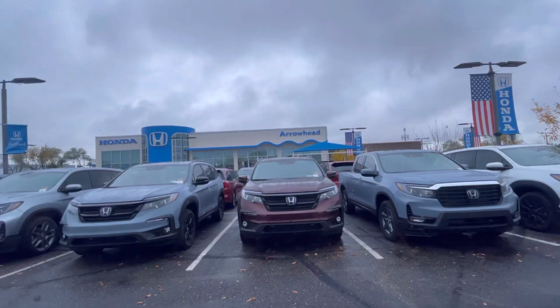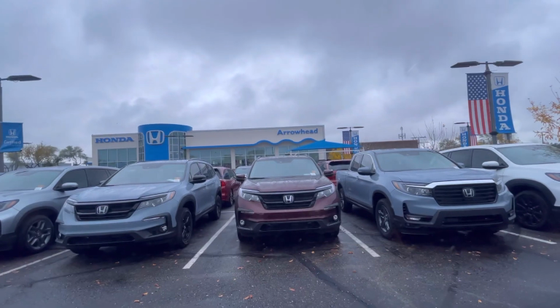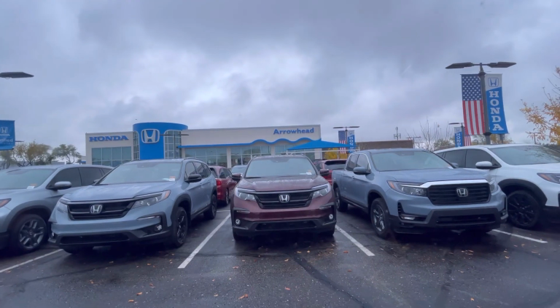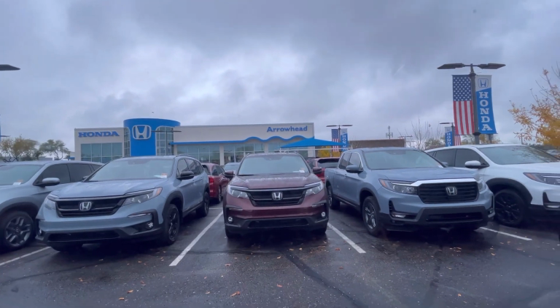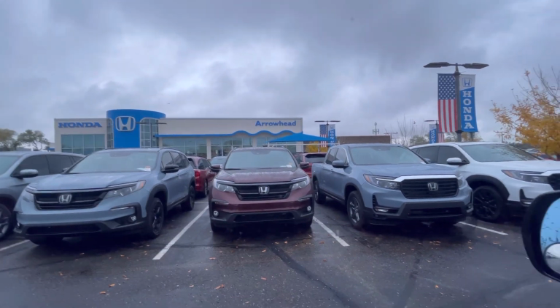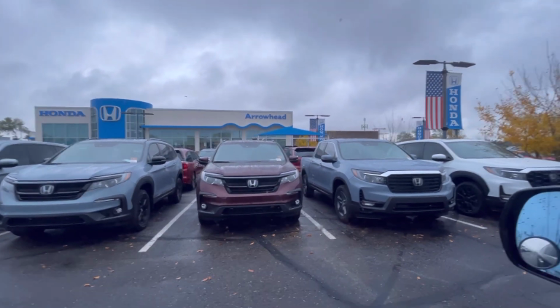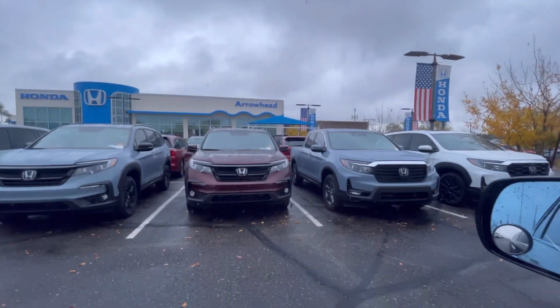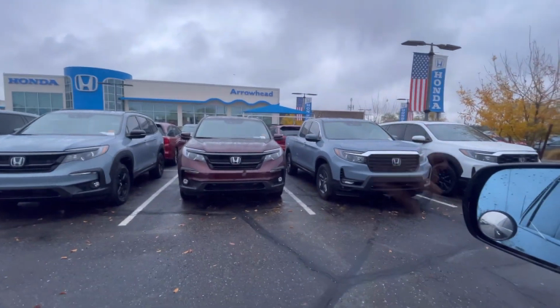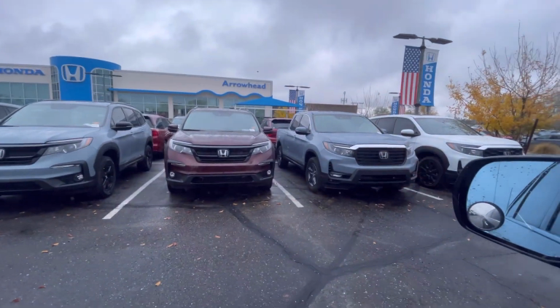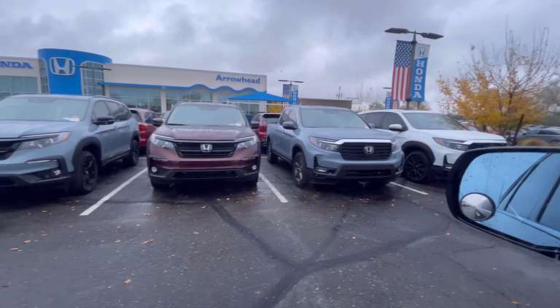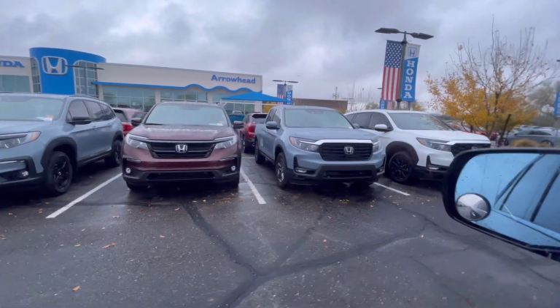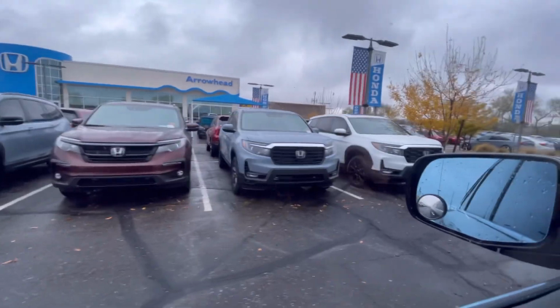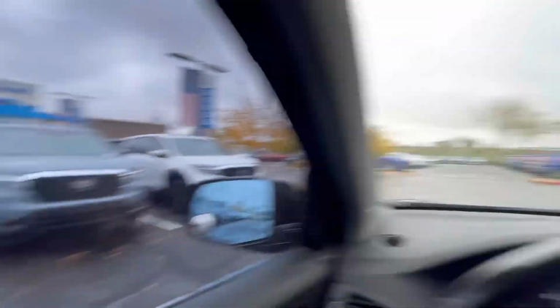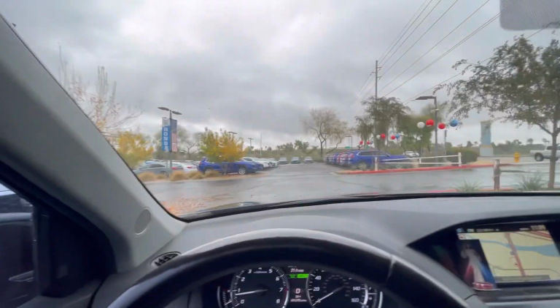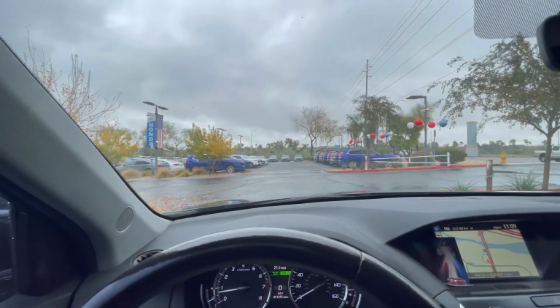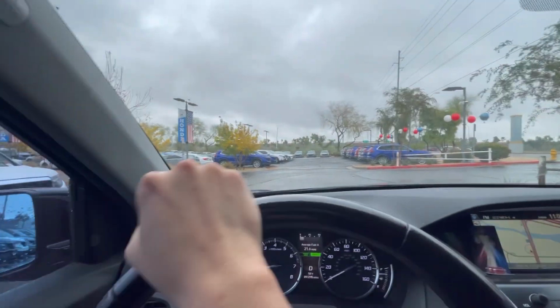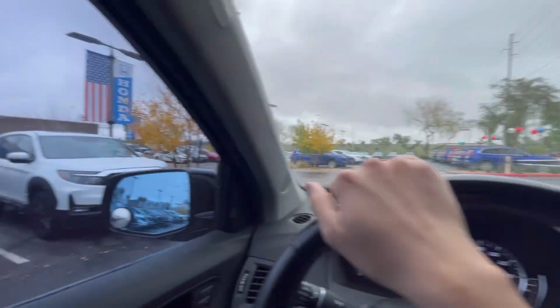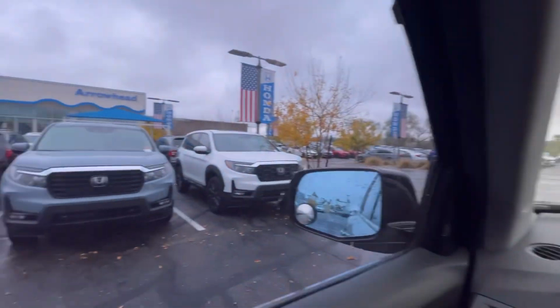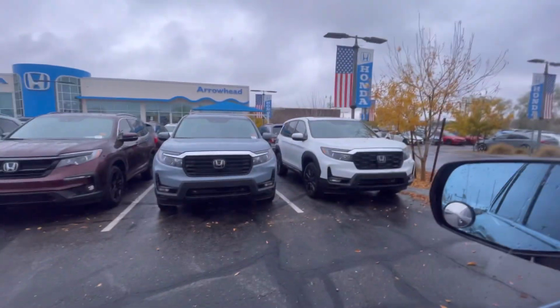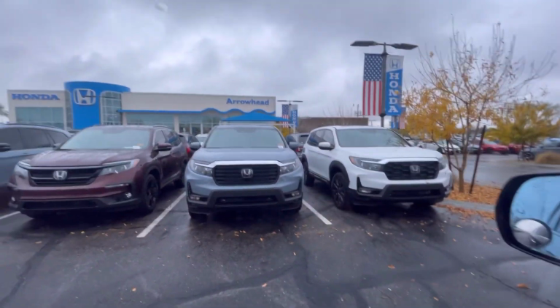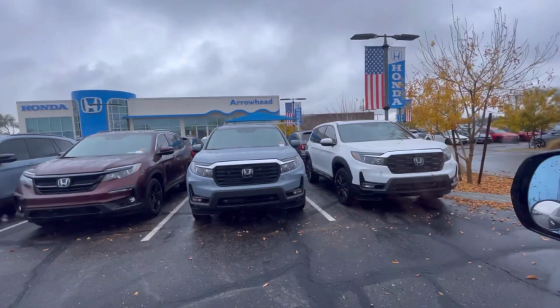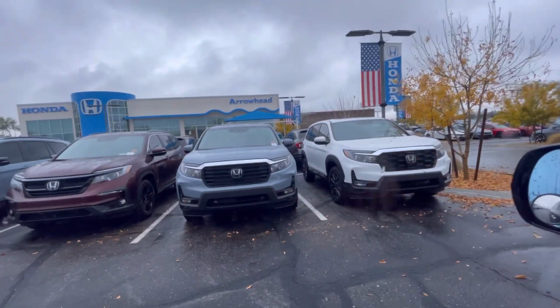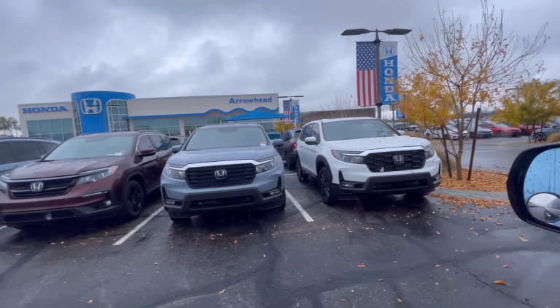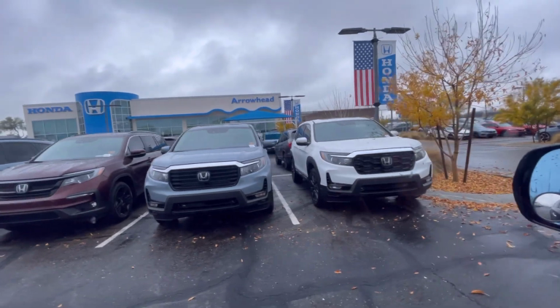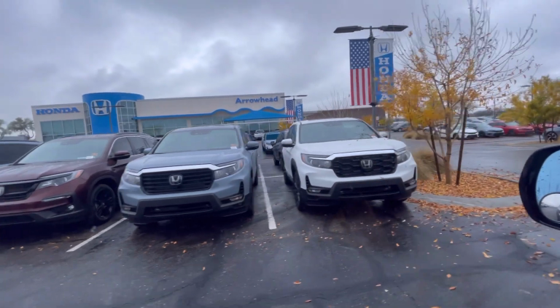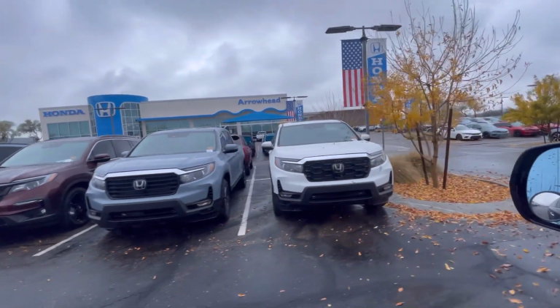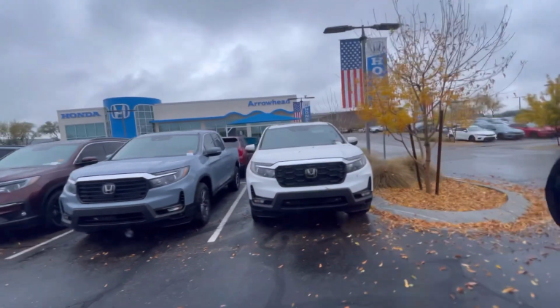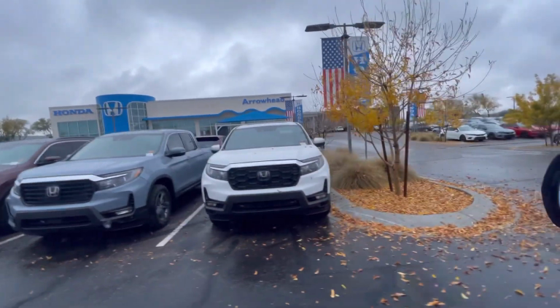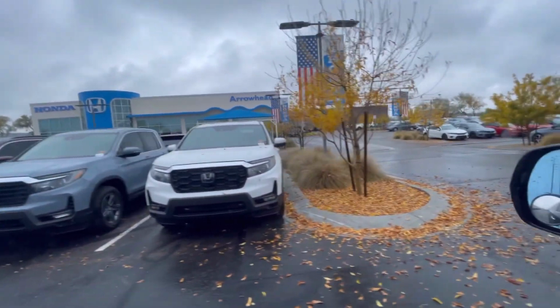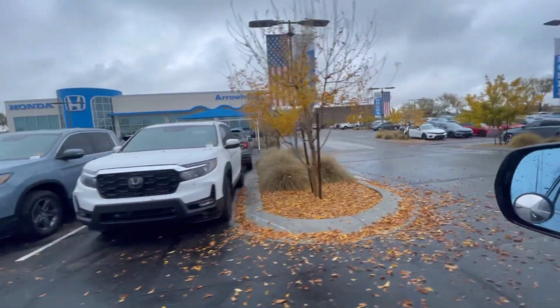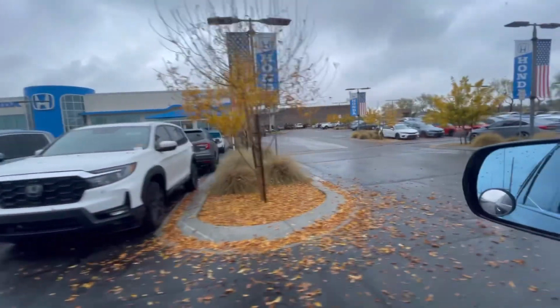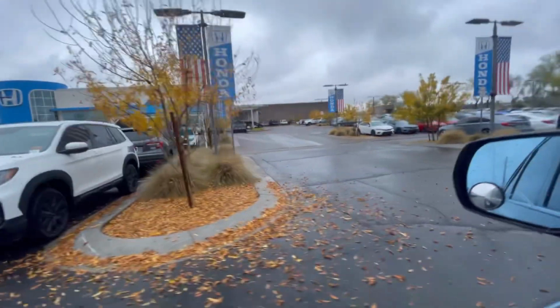Welcome back to my channel. I'm at Honda Airhead by 101 and Bell Row. I wanted to show you some of the new Honda models that I really love.